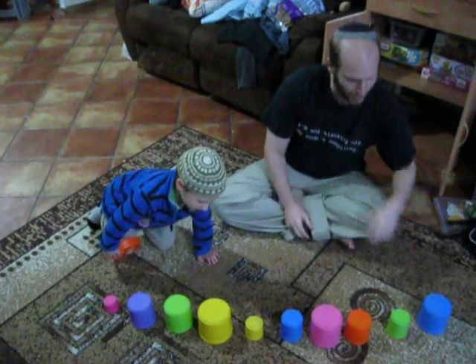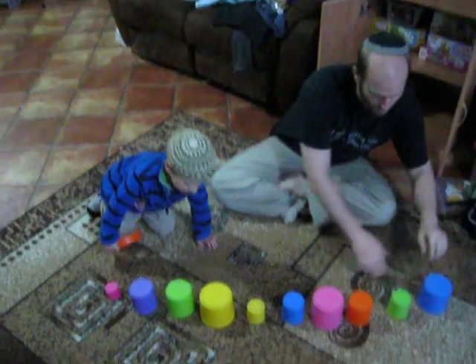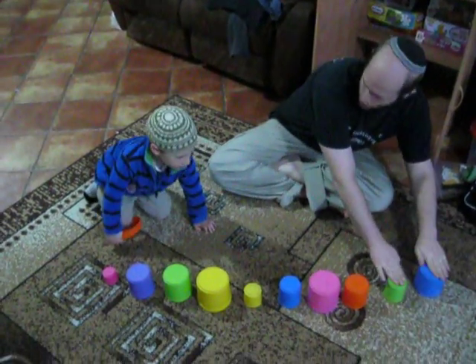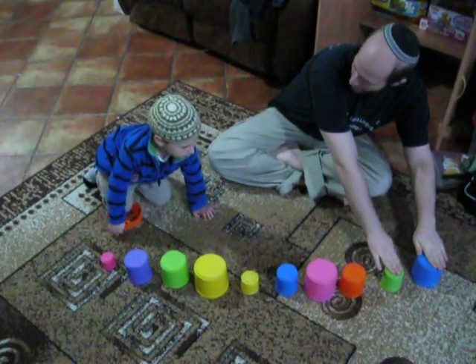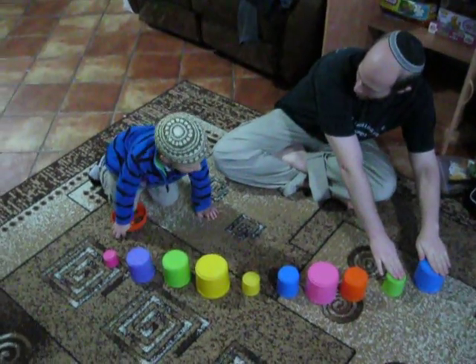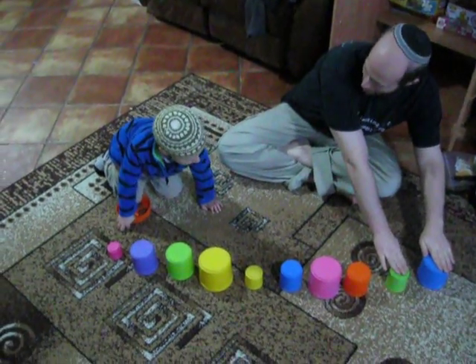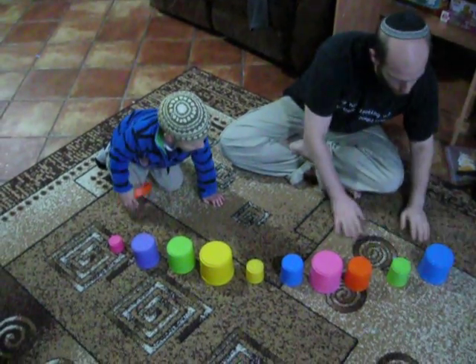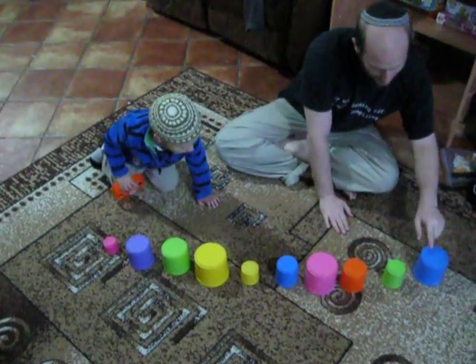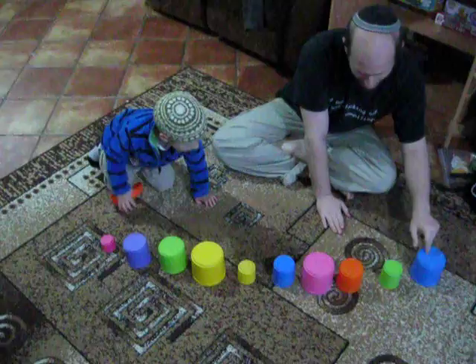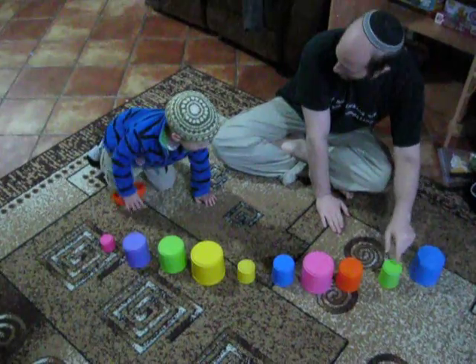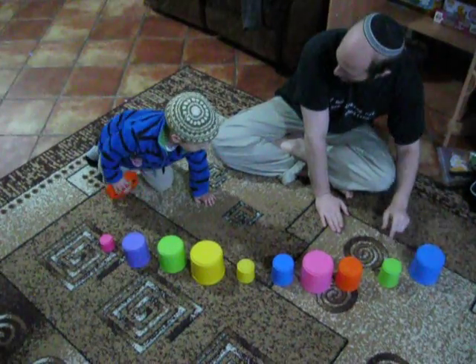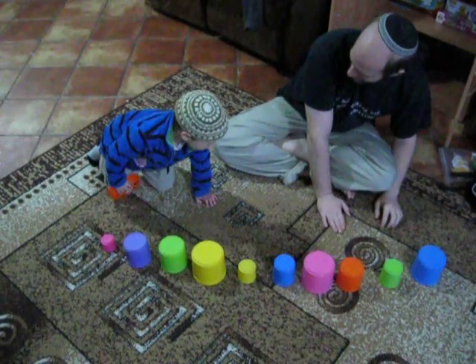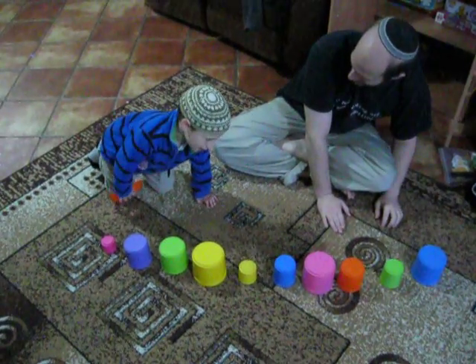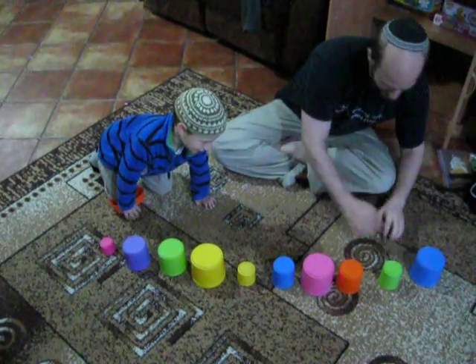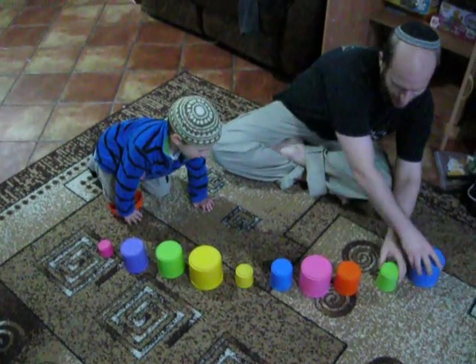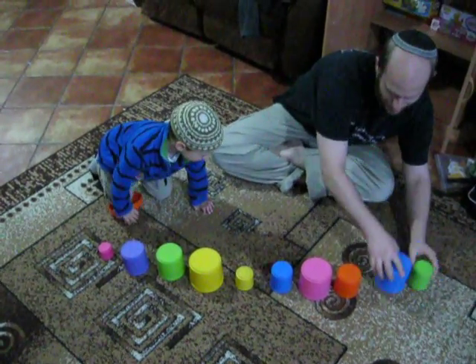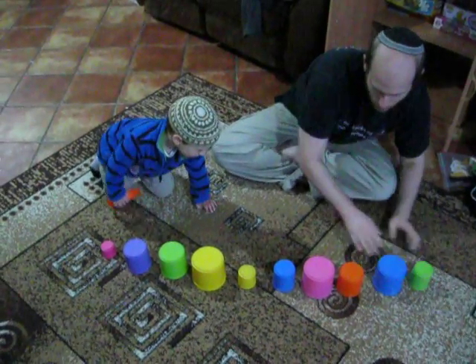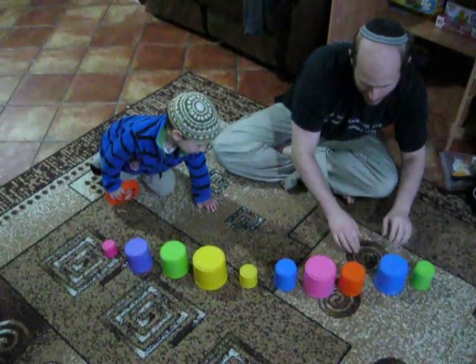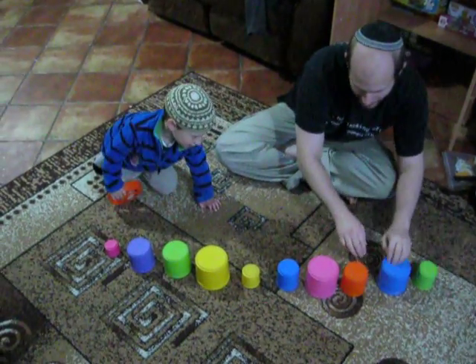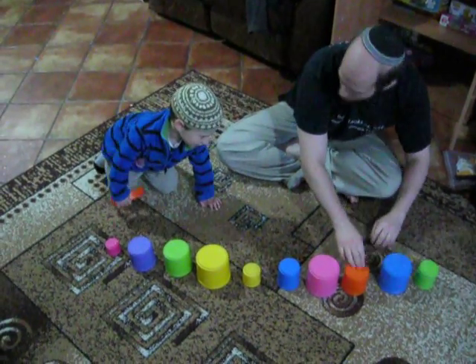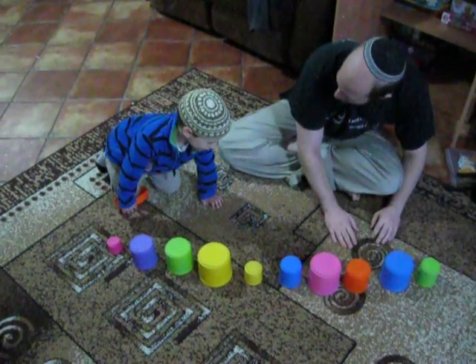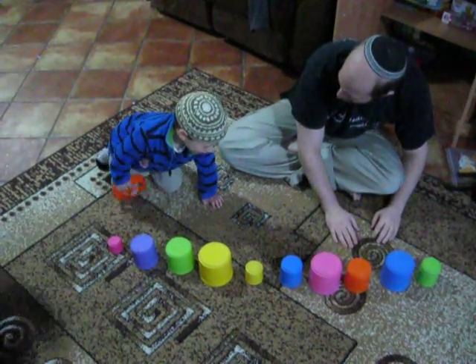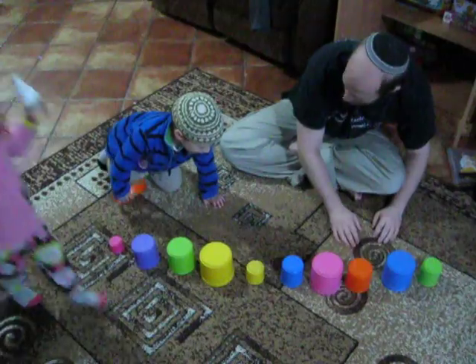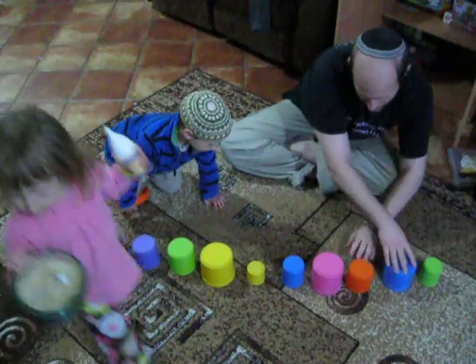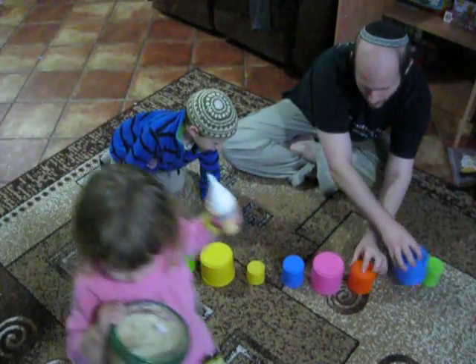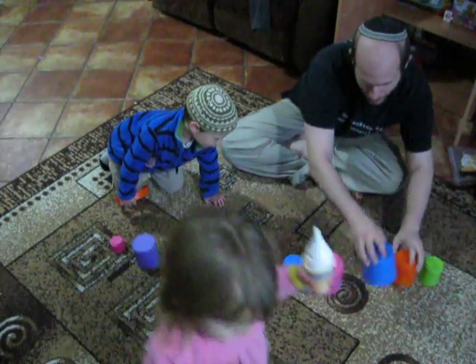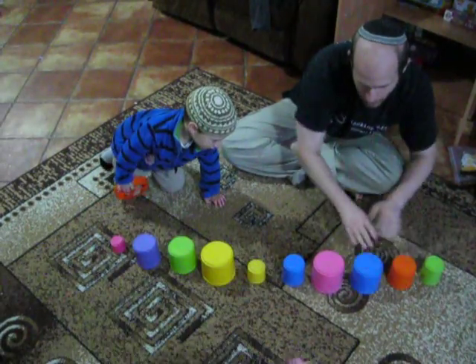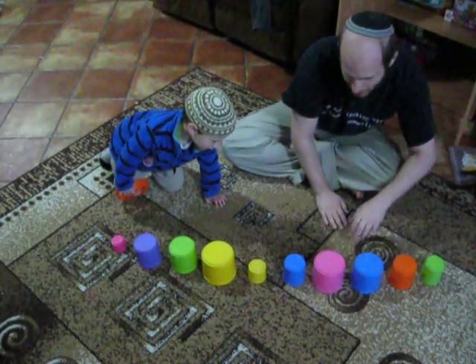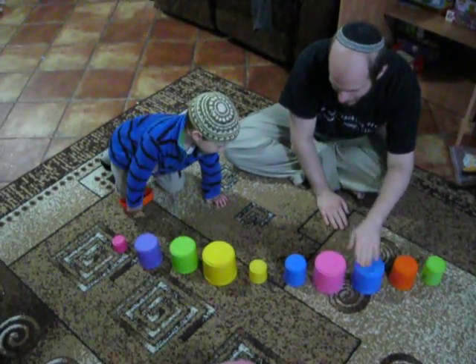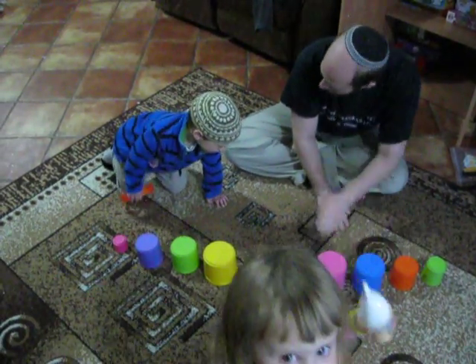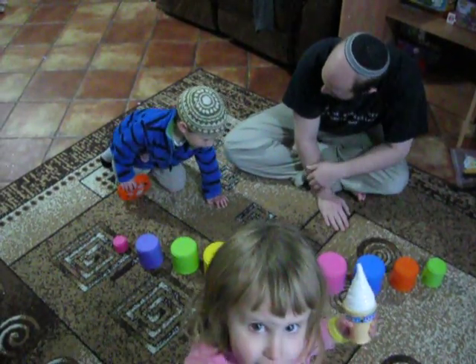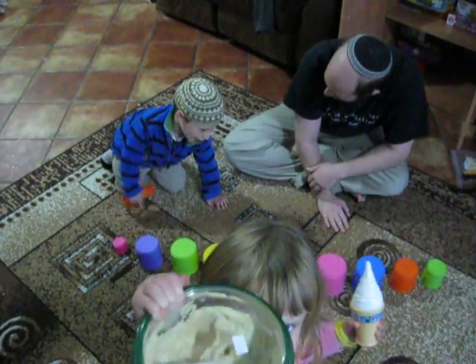So, Ellie, we're going to start over here. Which is bigger, 8 or 3? 8. Which is bigger, 8 or 5? Which is bigger, 8 or 9? 9.